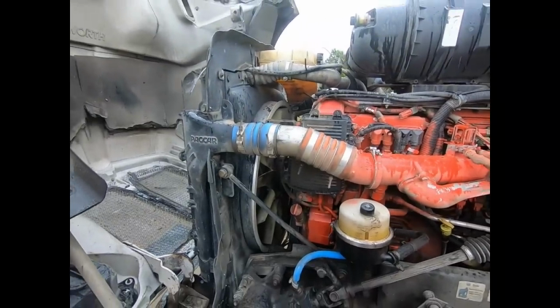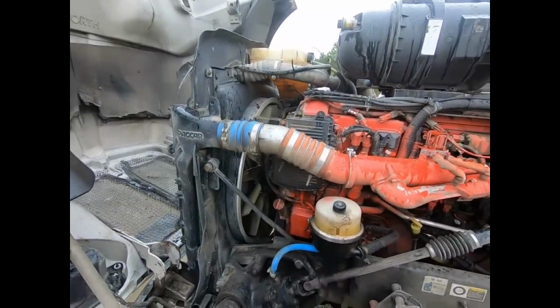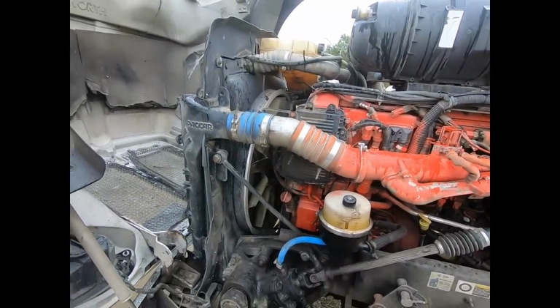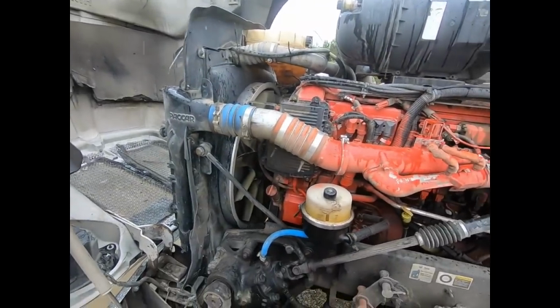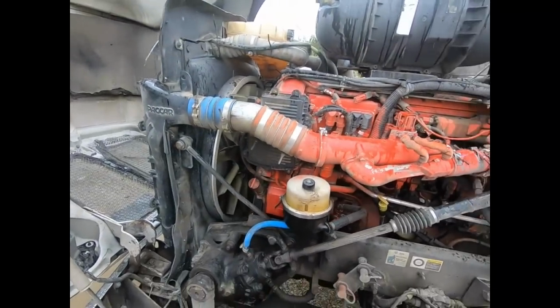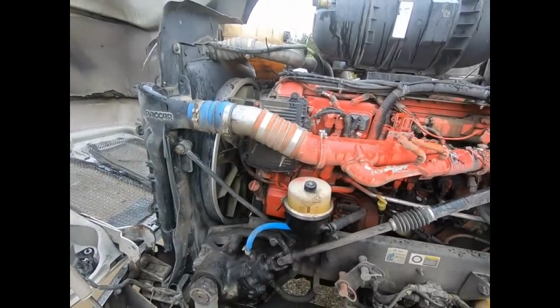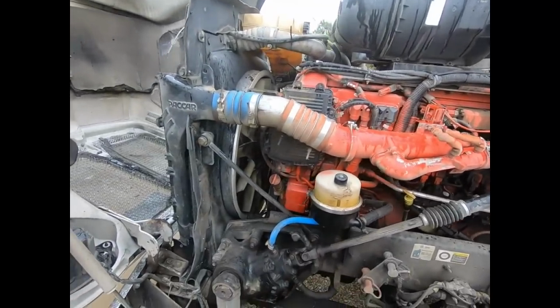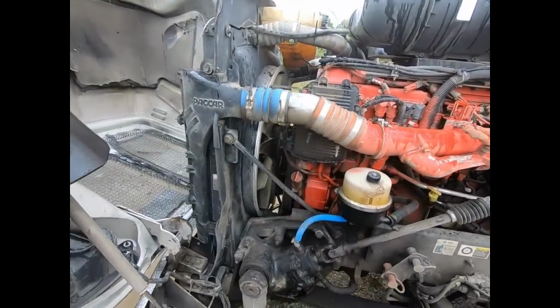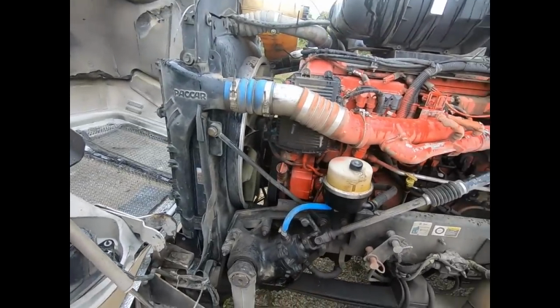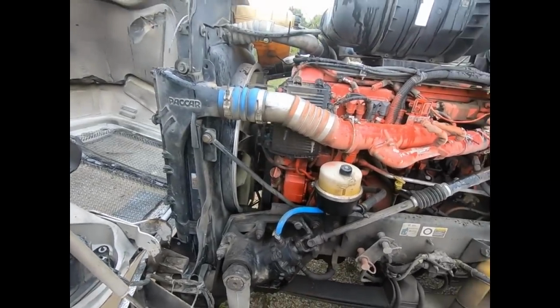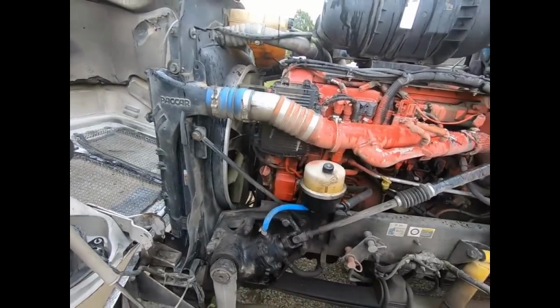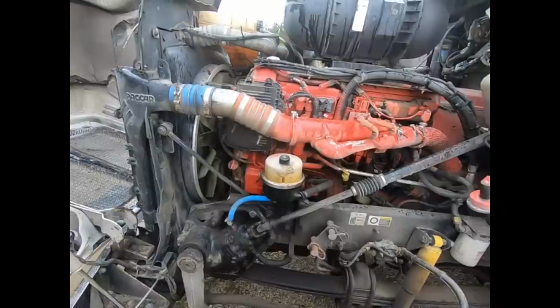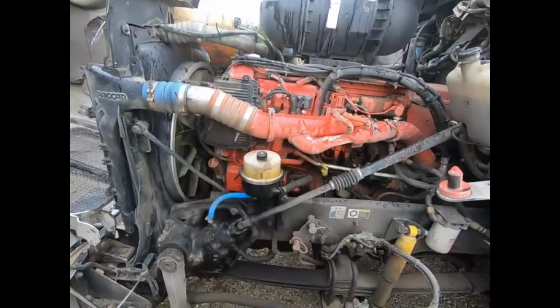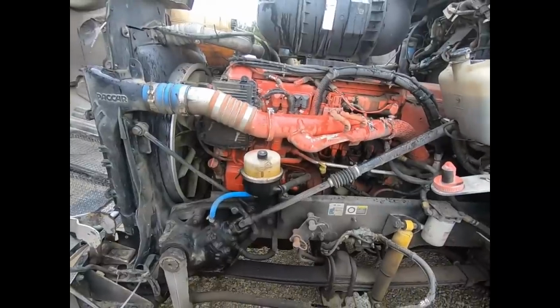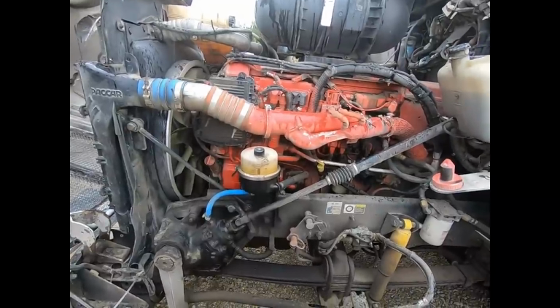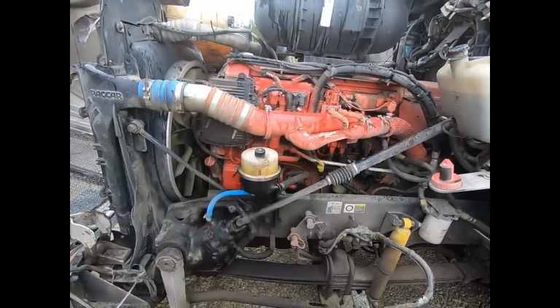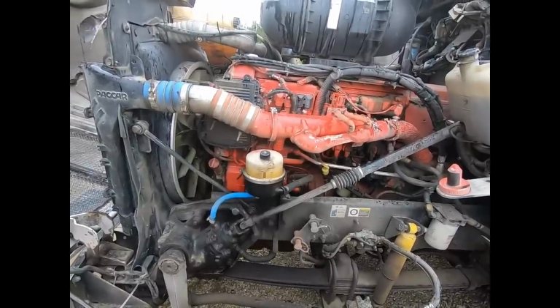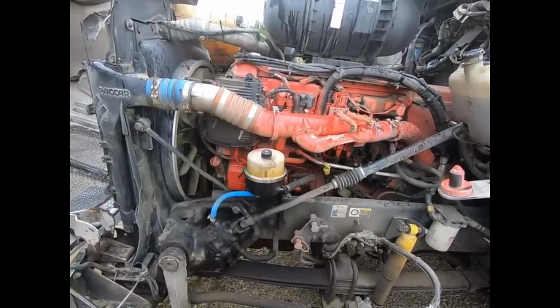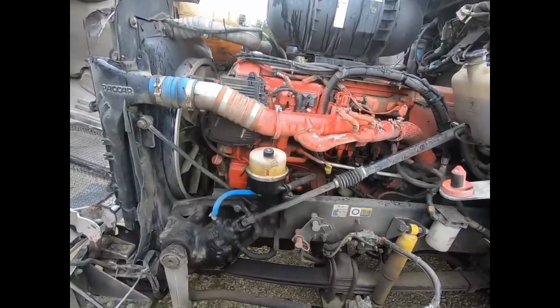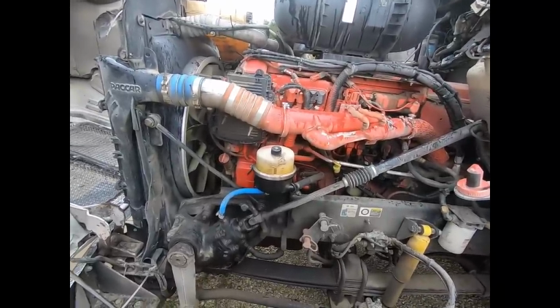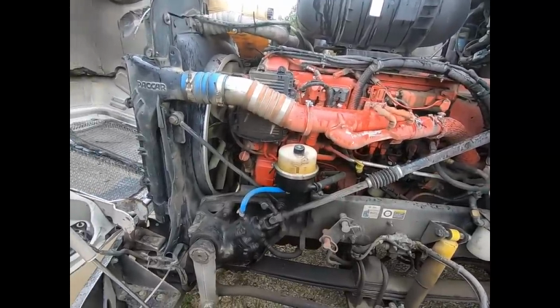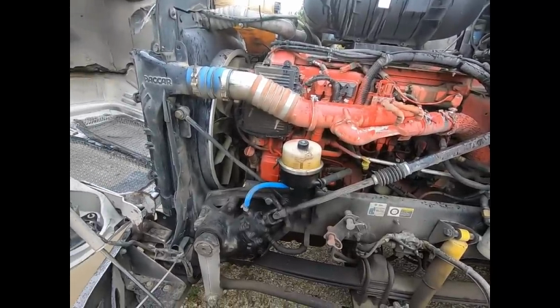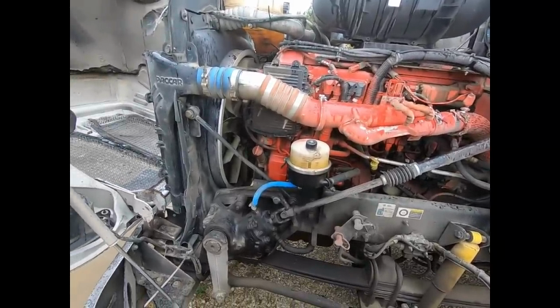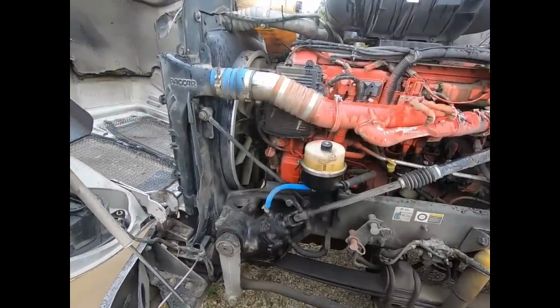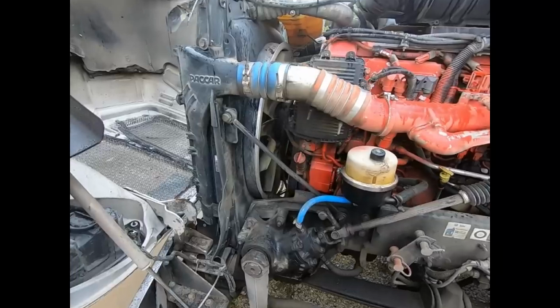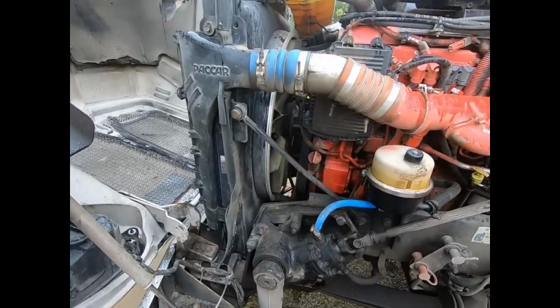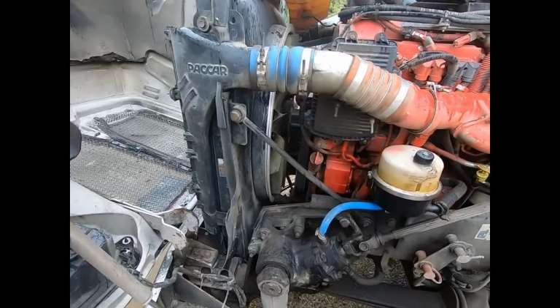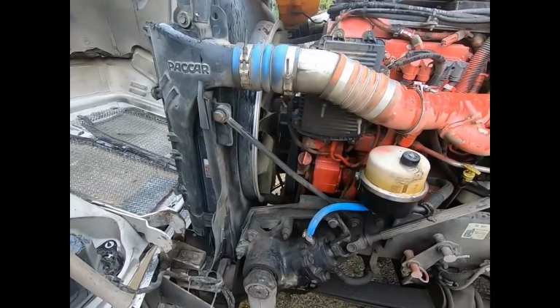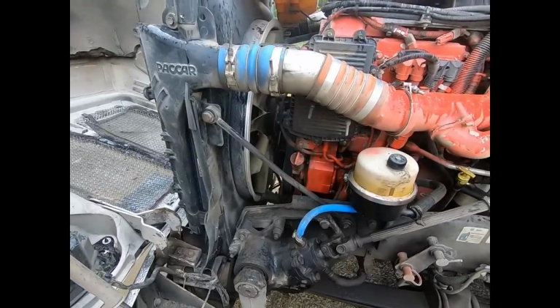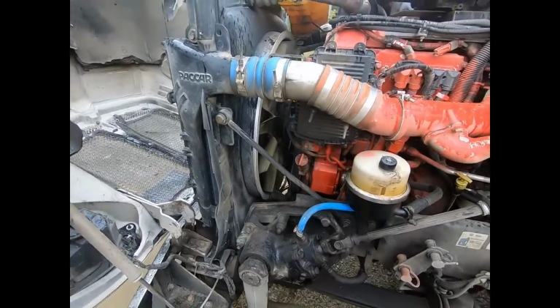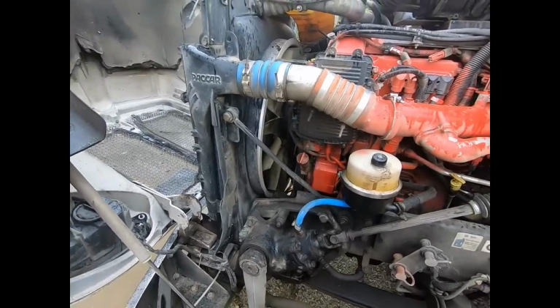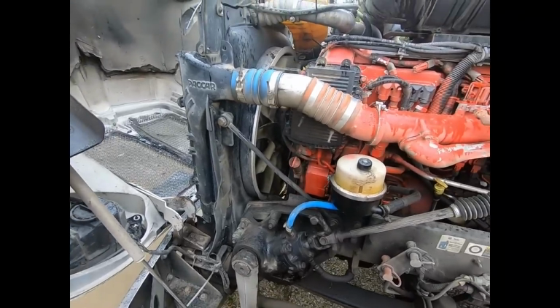Welcome back everybody once again. A couple videos ago we had this Kenworth in here. We replaced the fan clutch solenoid and we noticed that the fan hub here was leaking air. So we're going to tackle that project today.